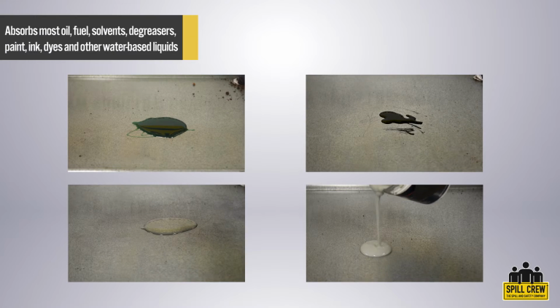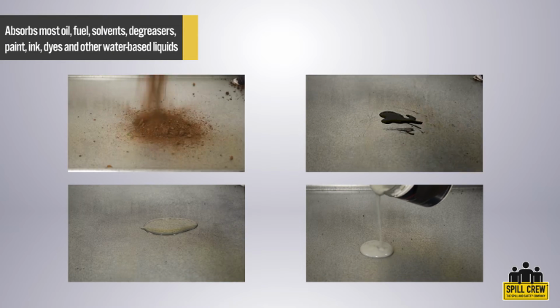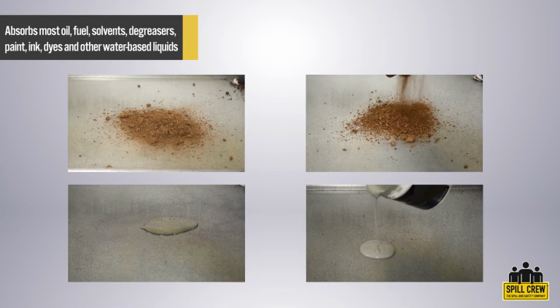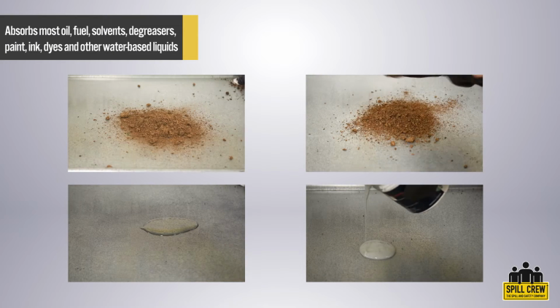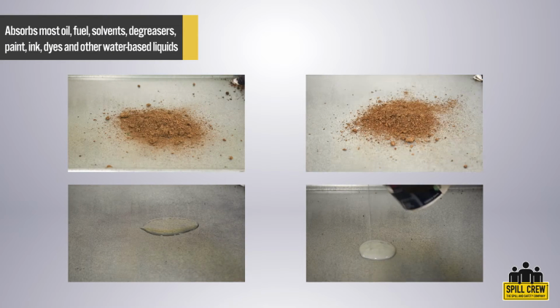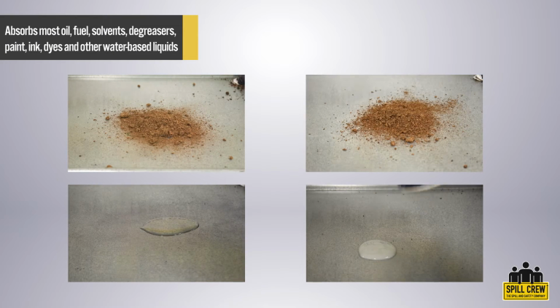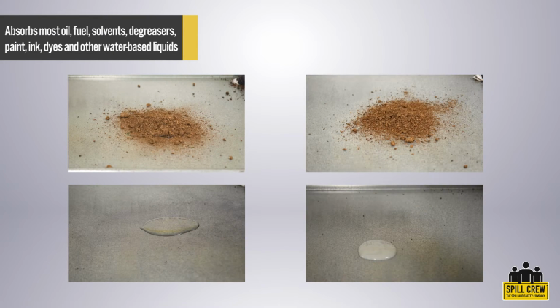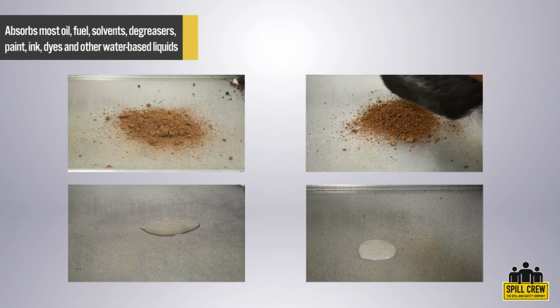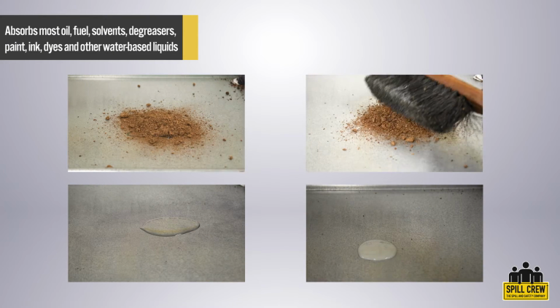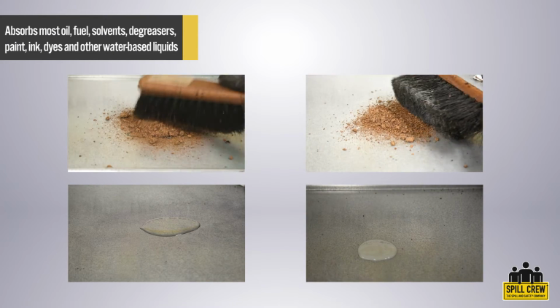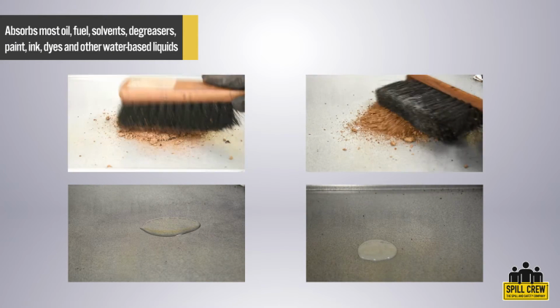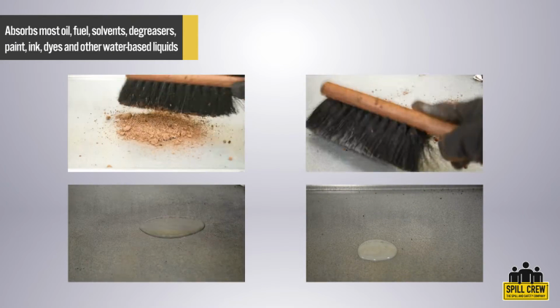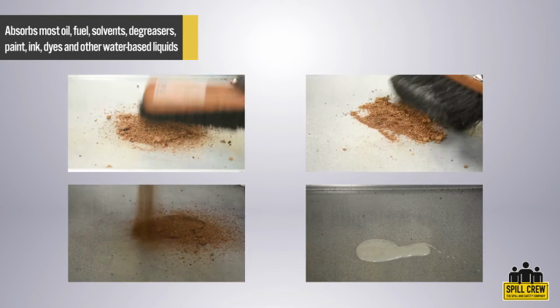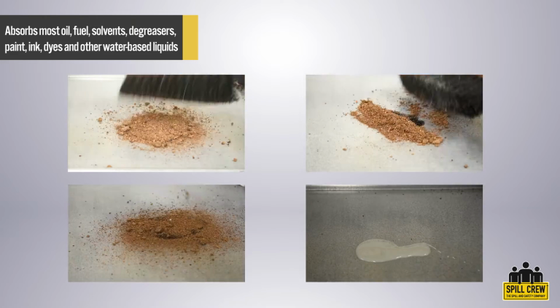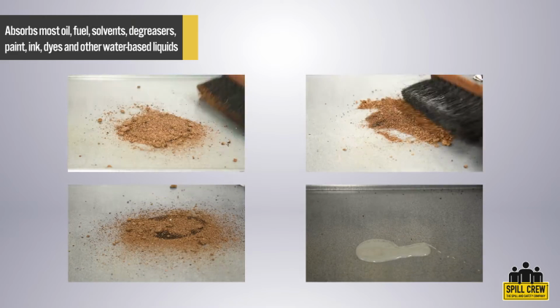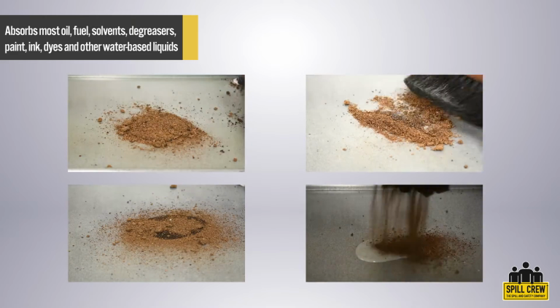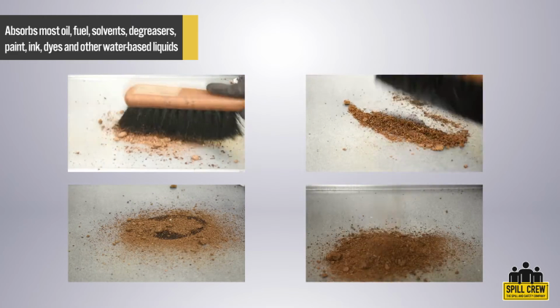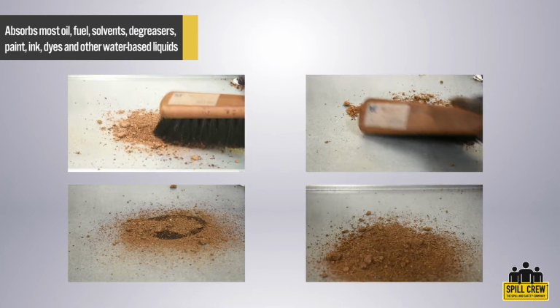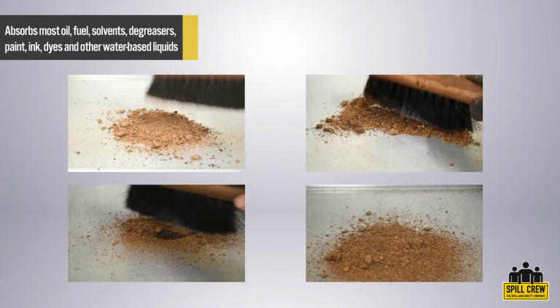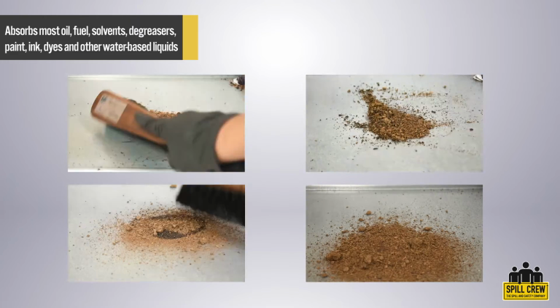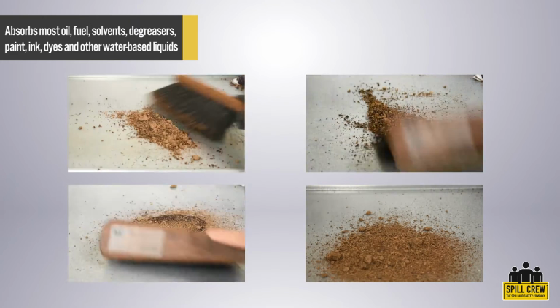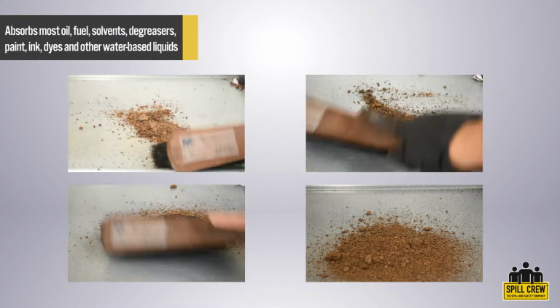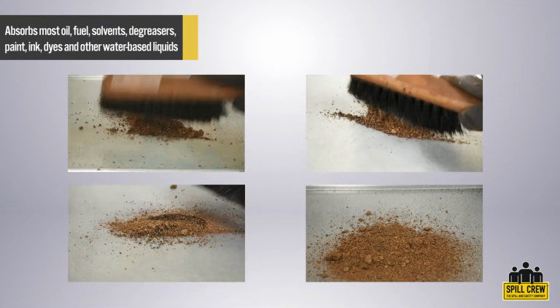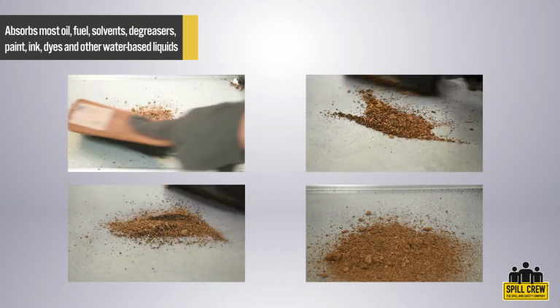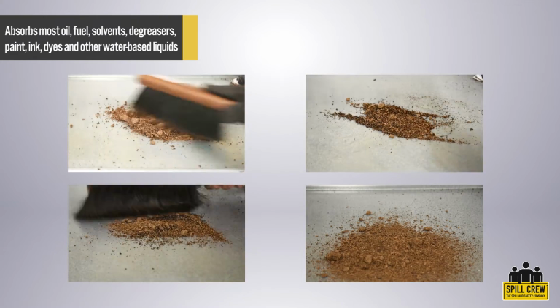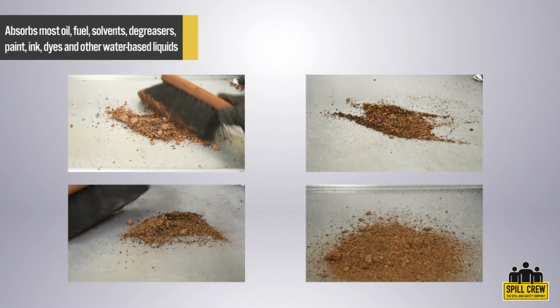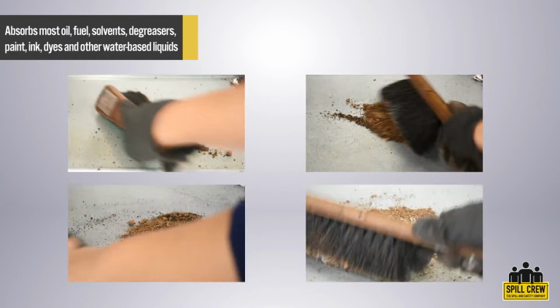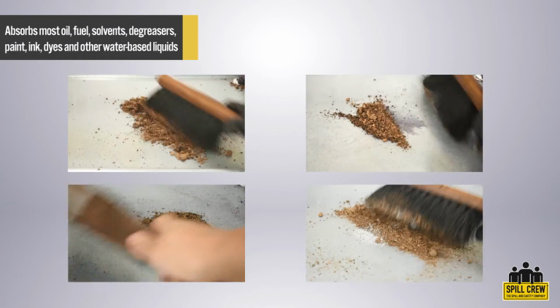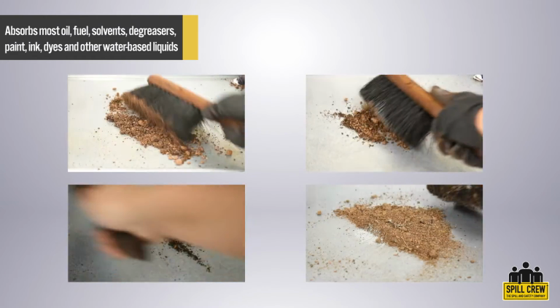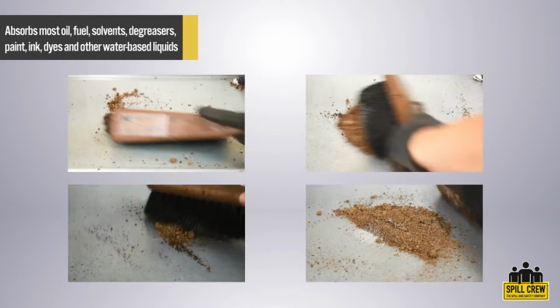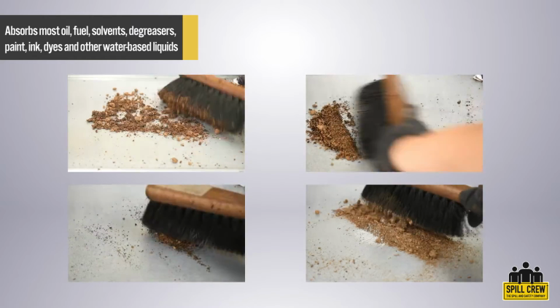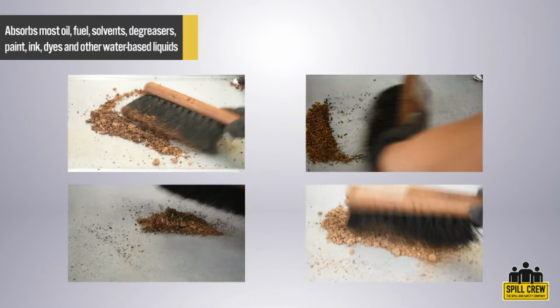Budget Zorb is able to absorb oil, fuel, solvents, degreasers, mild acids and bases, paints, inks, dyes and other water-based liquids on contact.